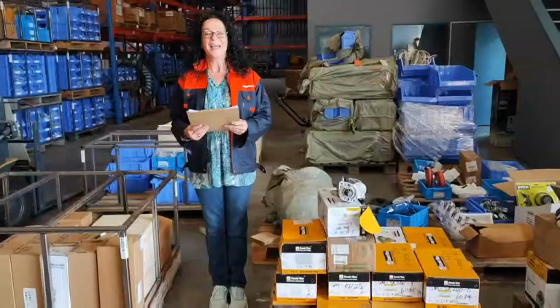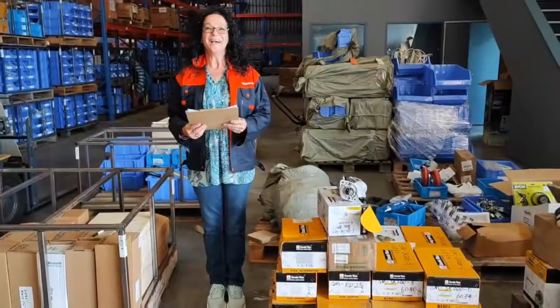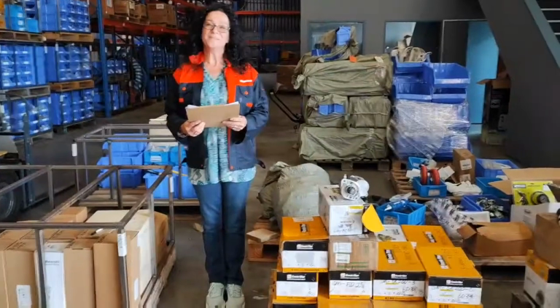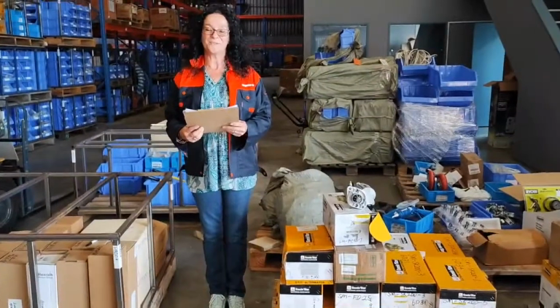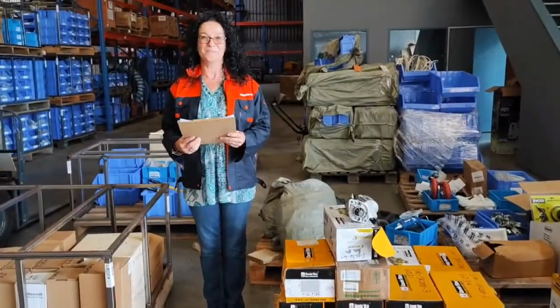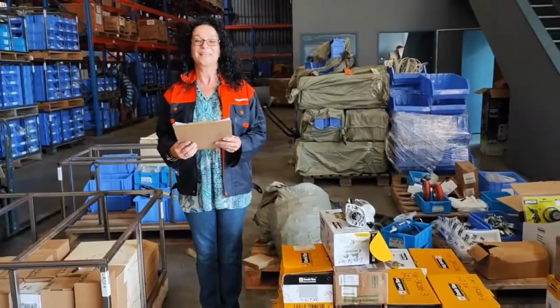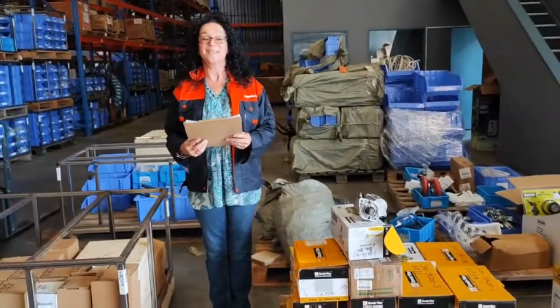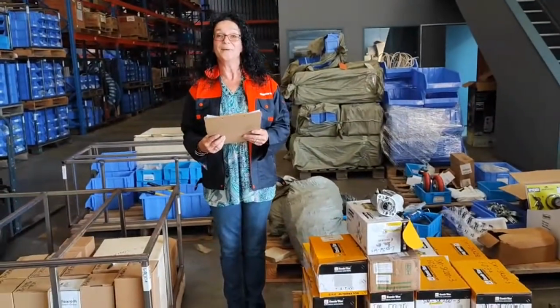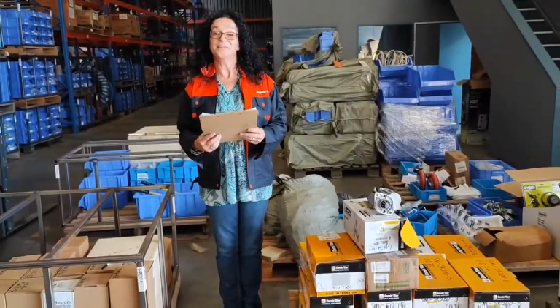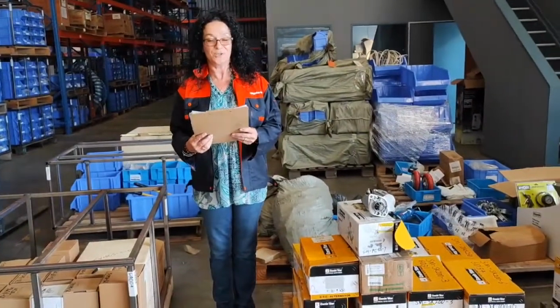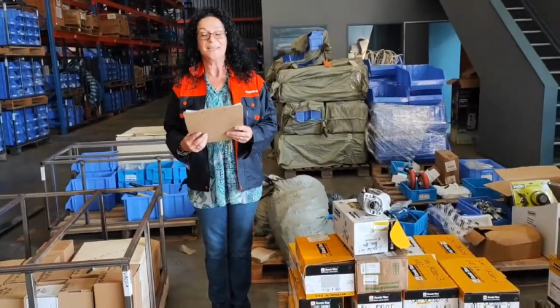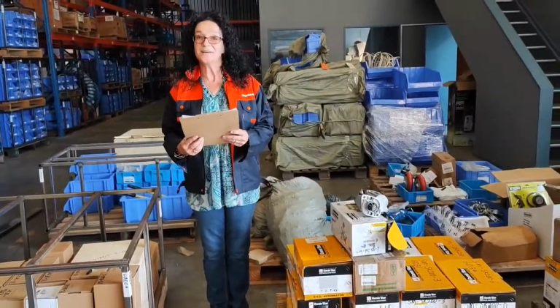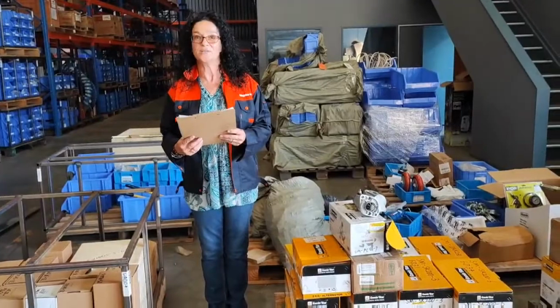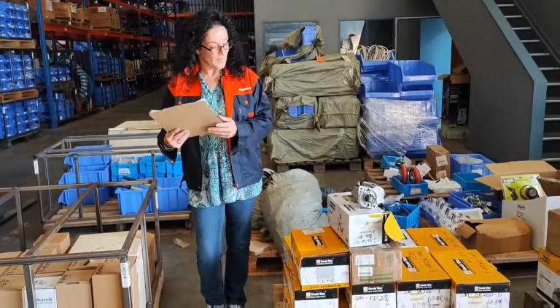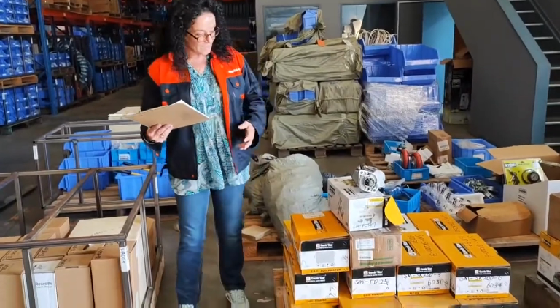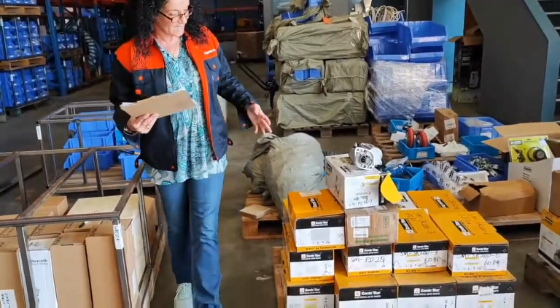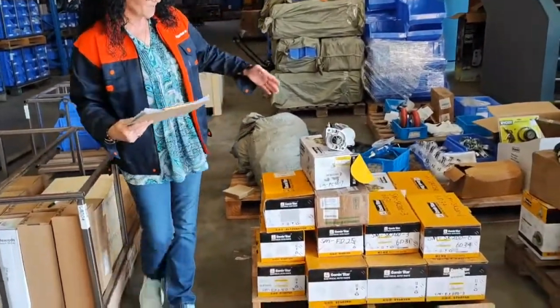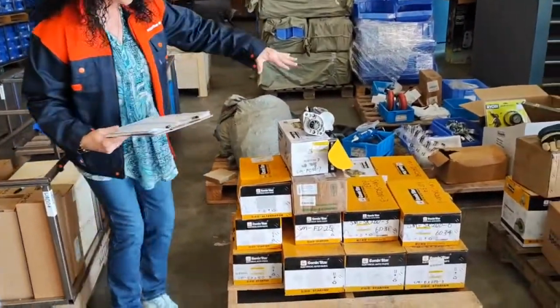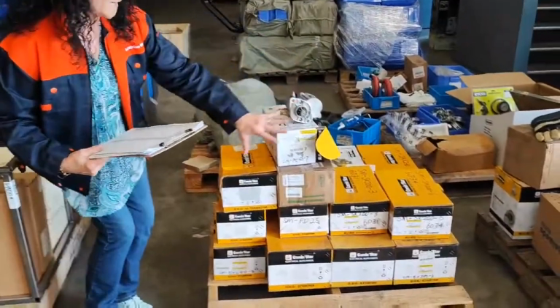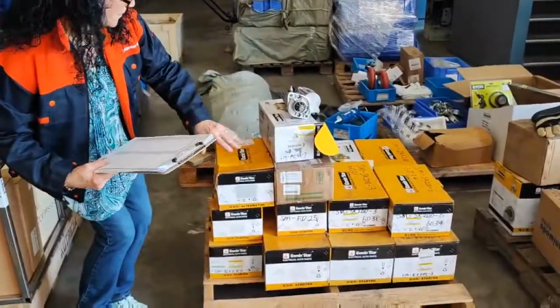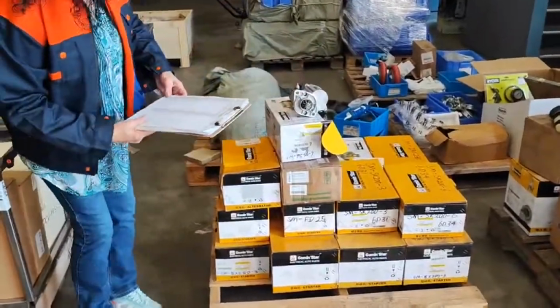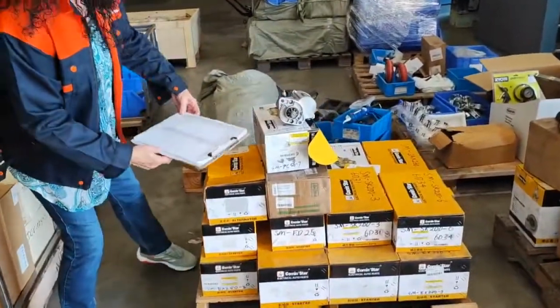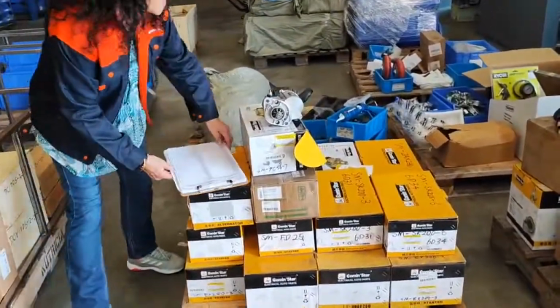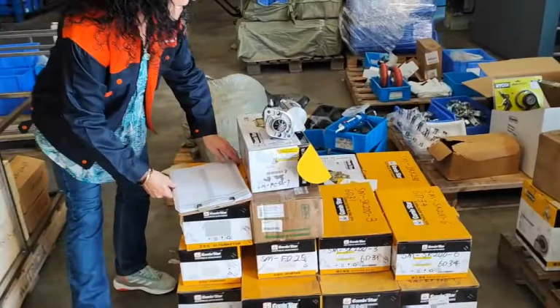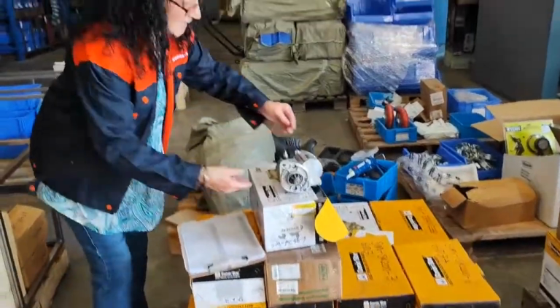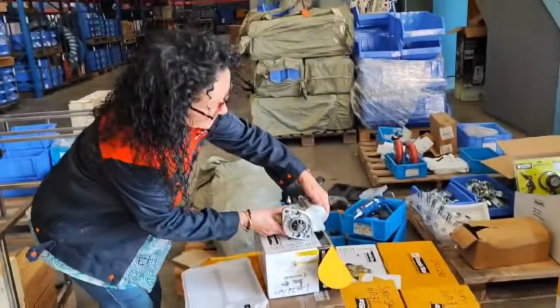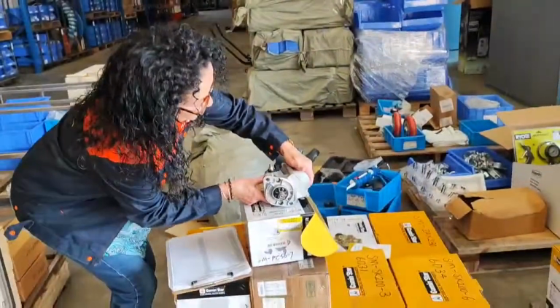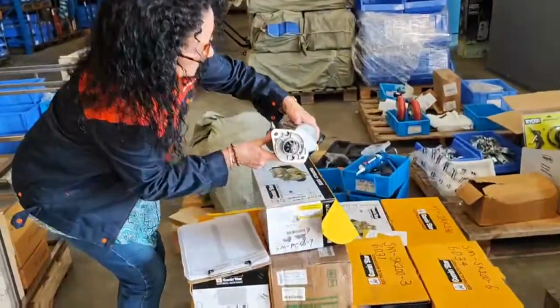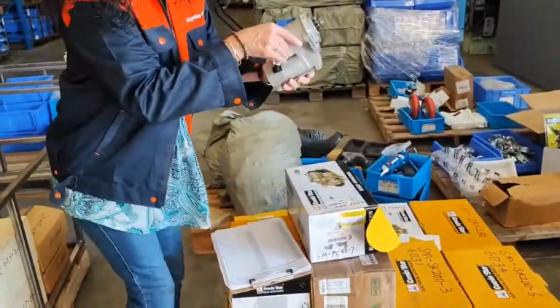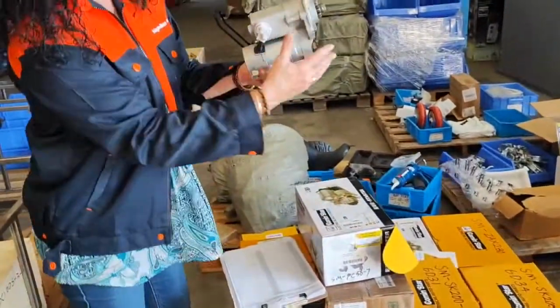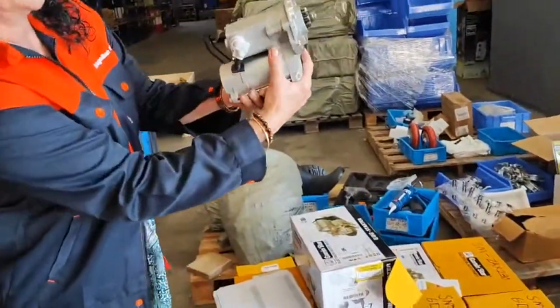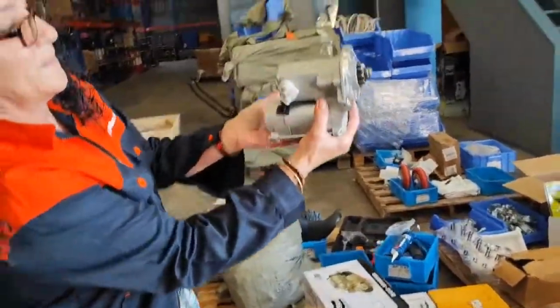Hi, I'm Natasha from Magellan Imports and today we're going to introduce the starter motor. As you can see I've just got a small selection but I'll go through a bit laterally. So you can have a good look at it.